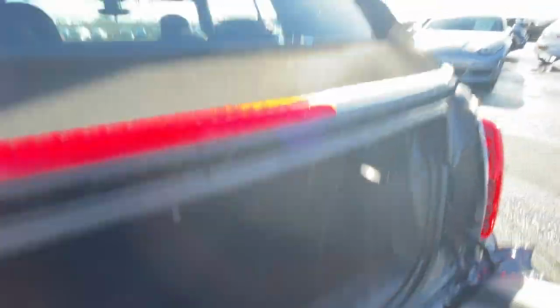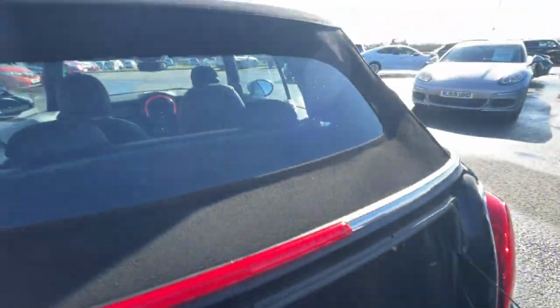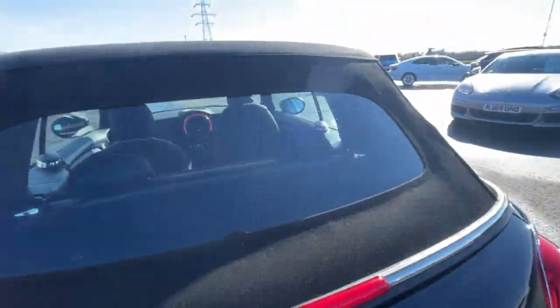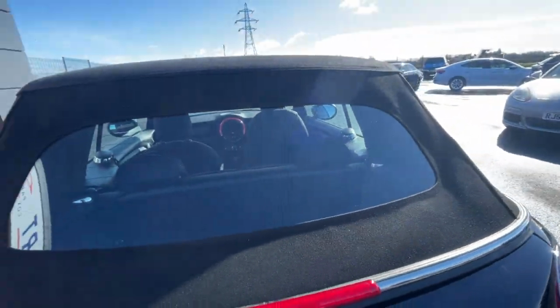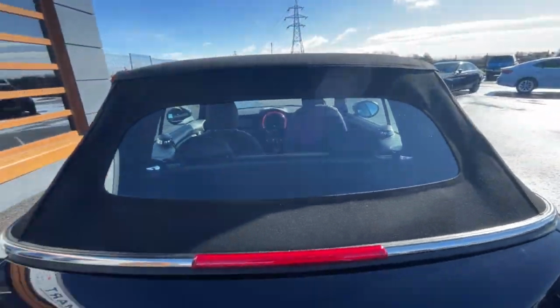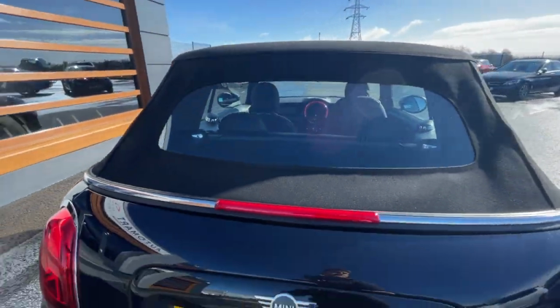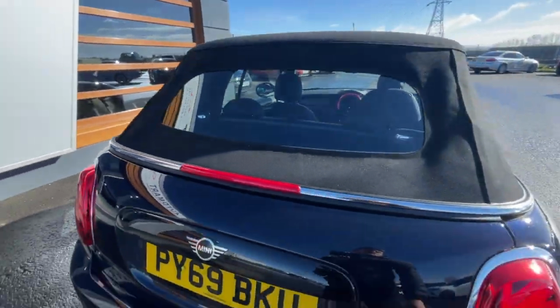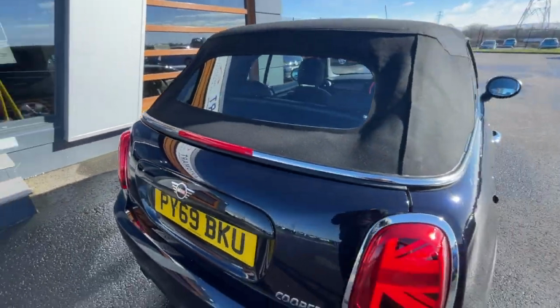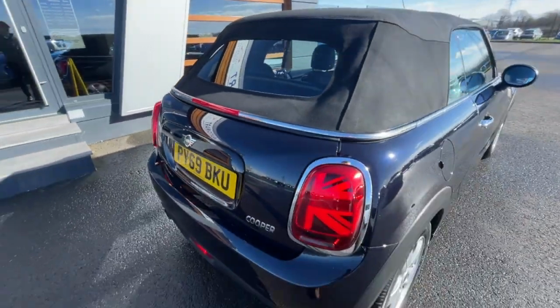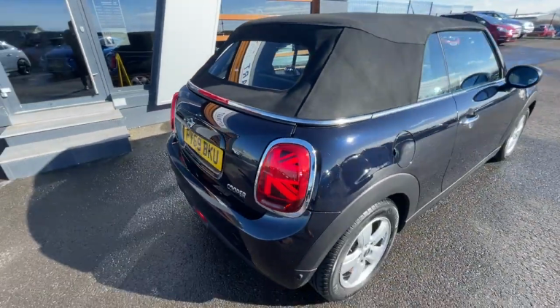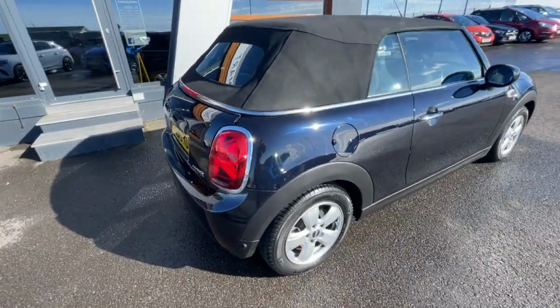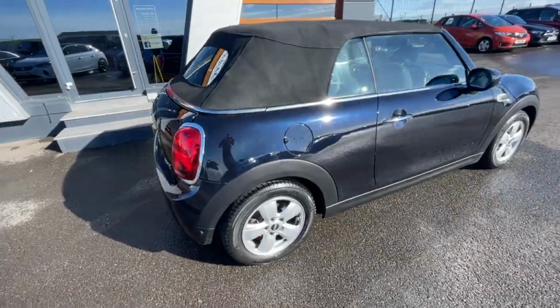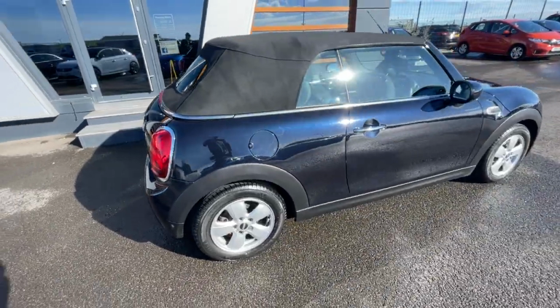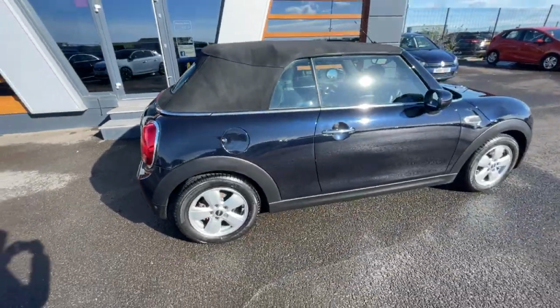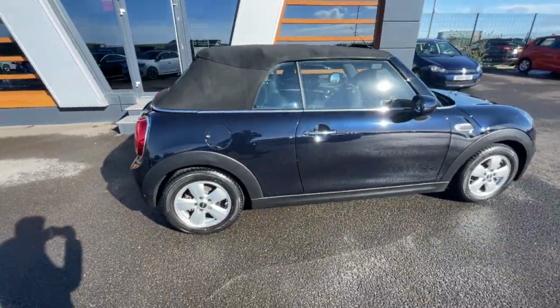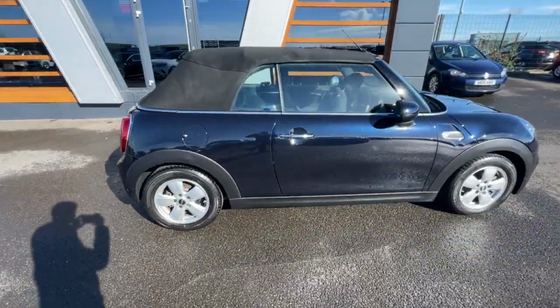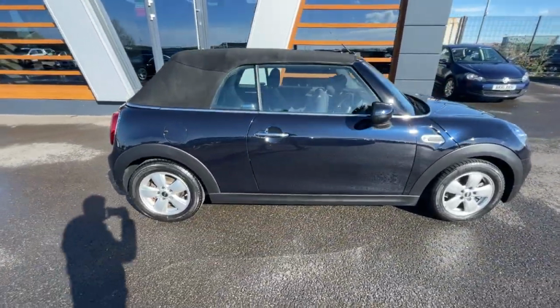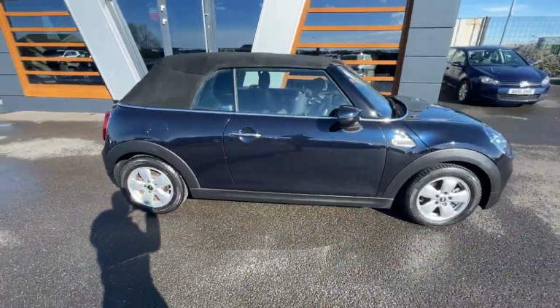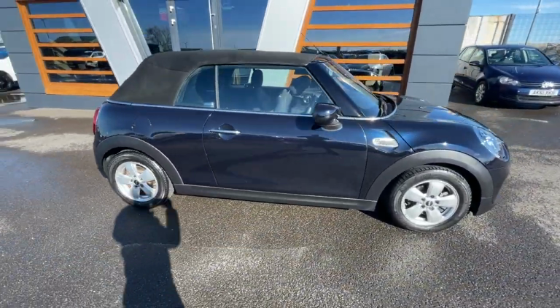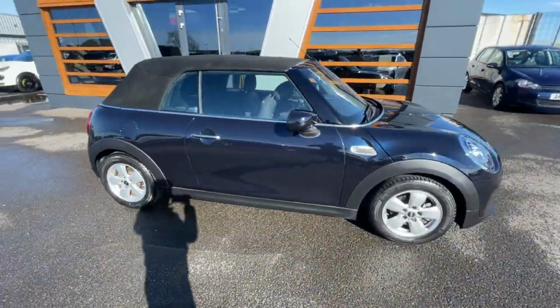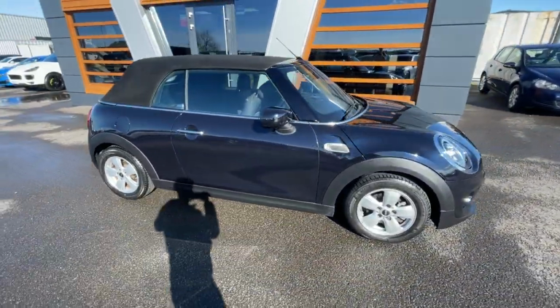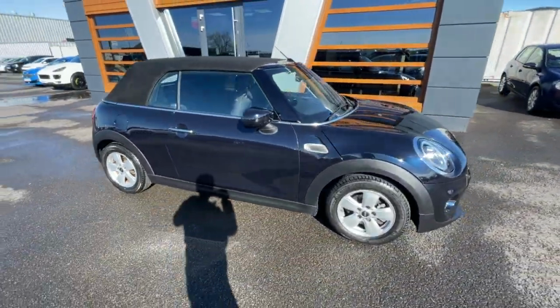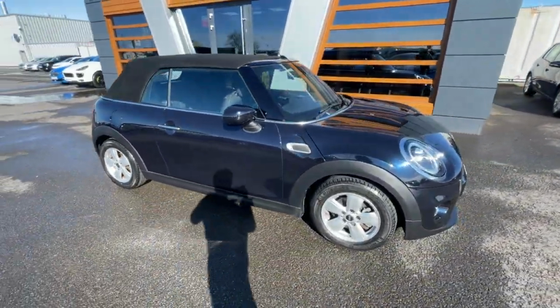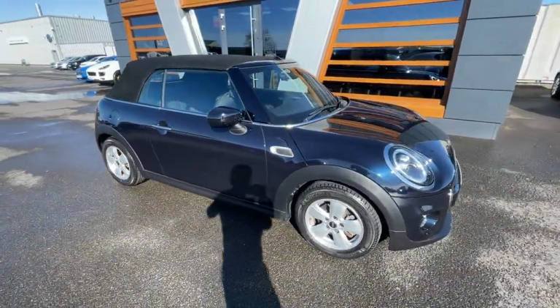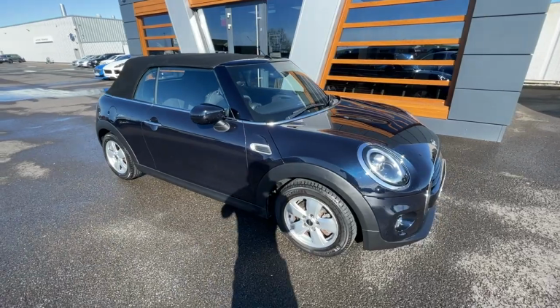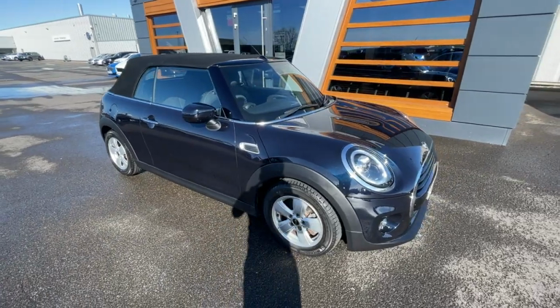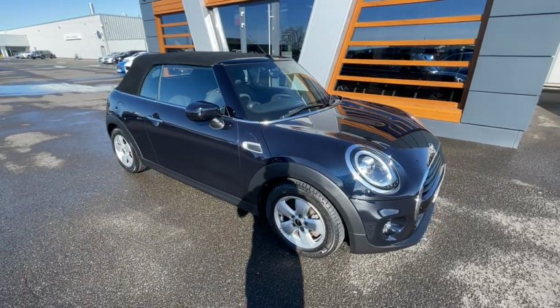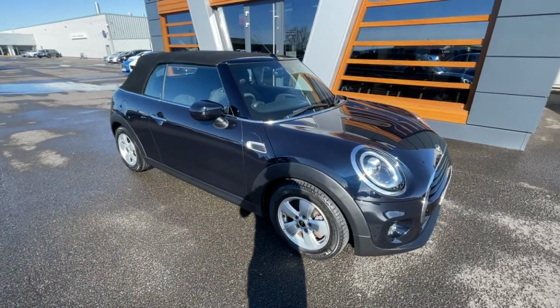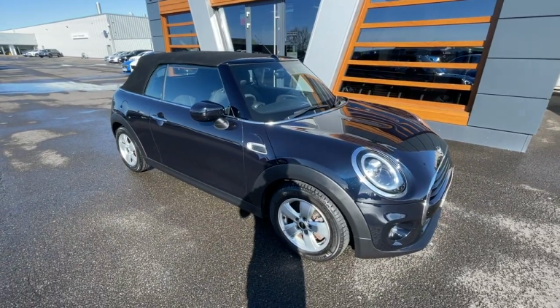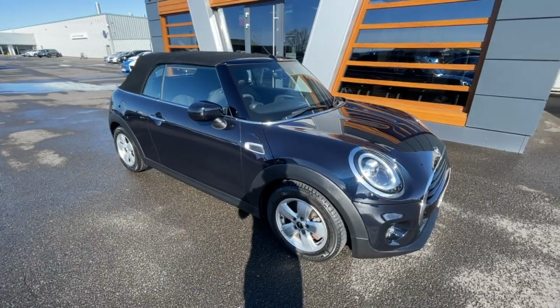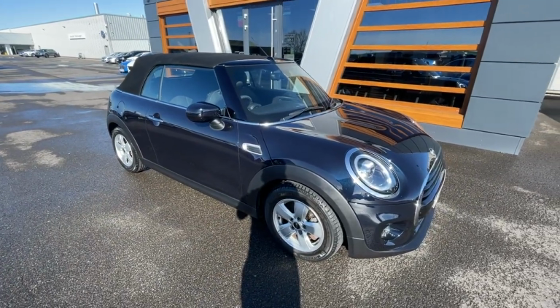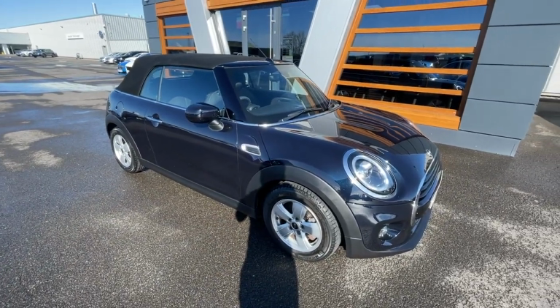There's a final look at the vehicle. If you need any further information or pictures, or information about part exchange or financing the vehicle, just give us a call or send us a message. Cheers, guys.